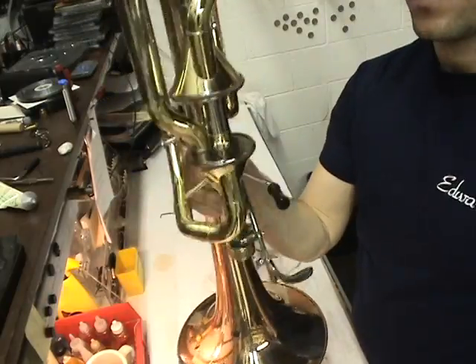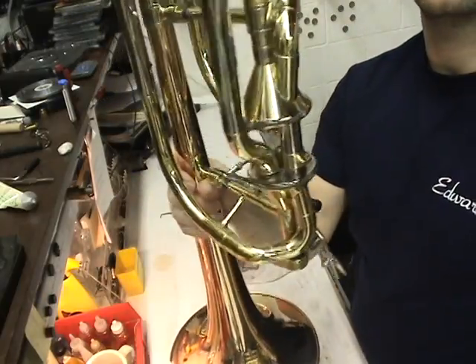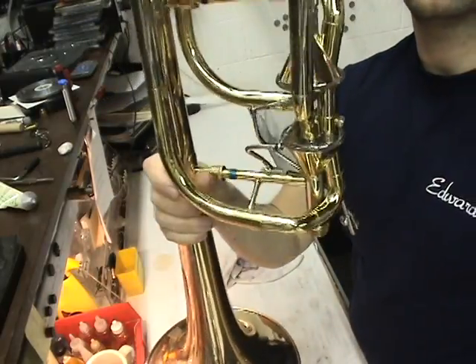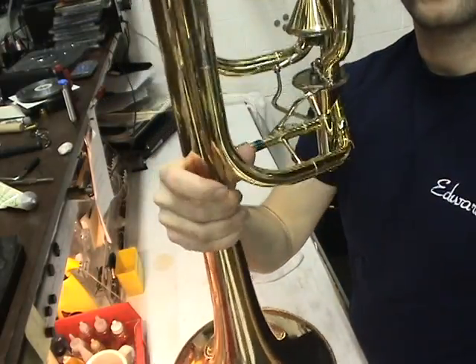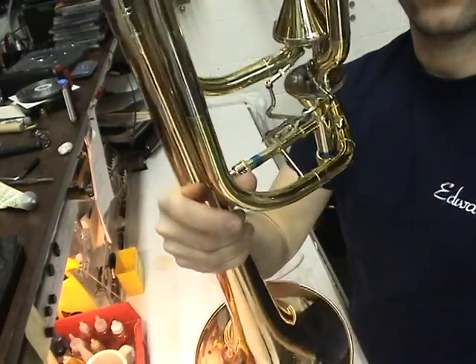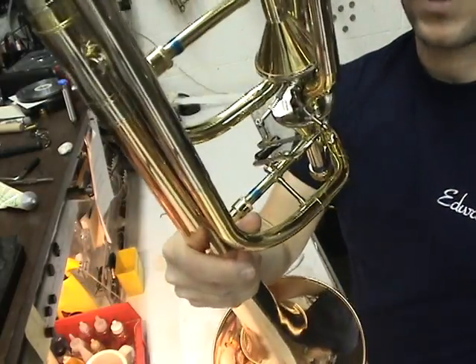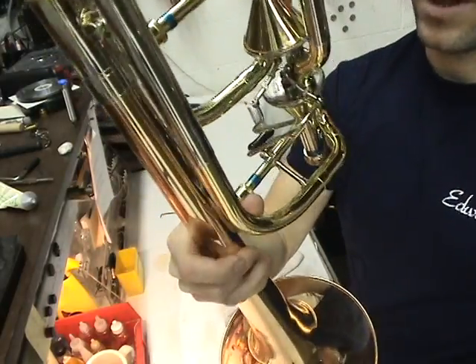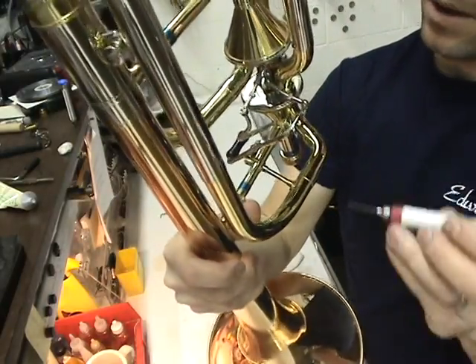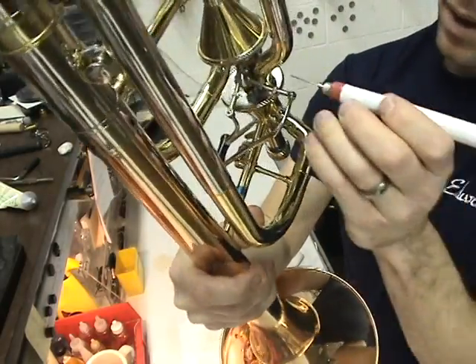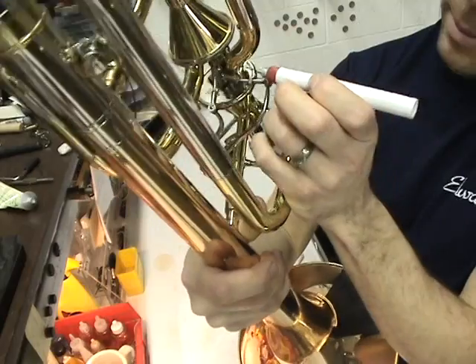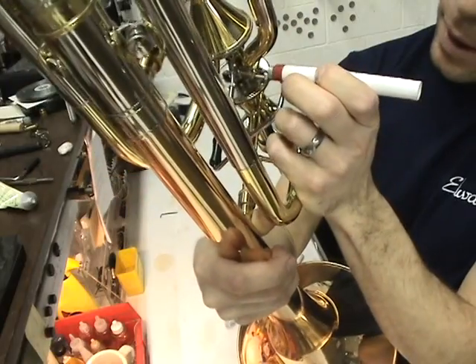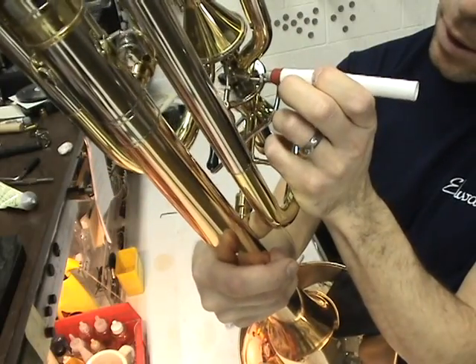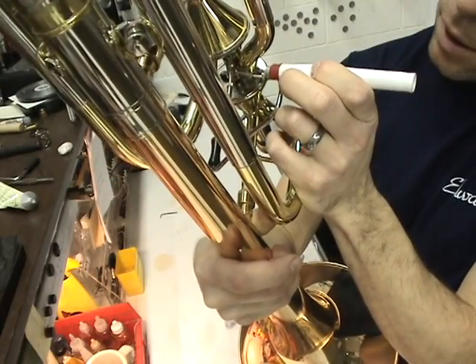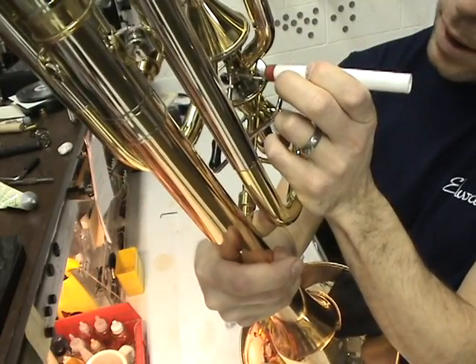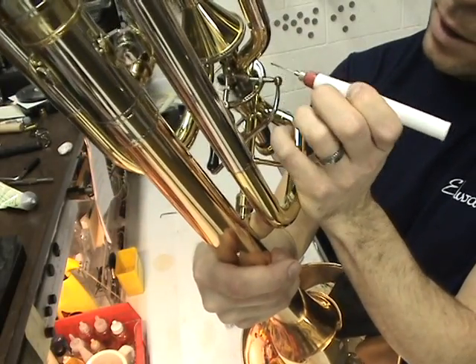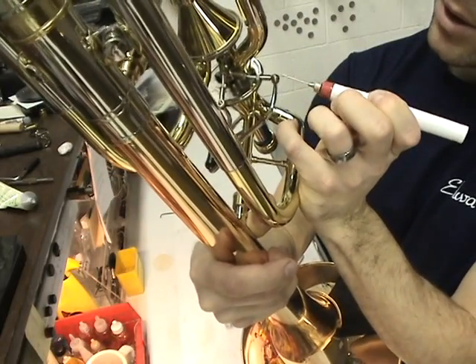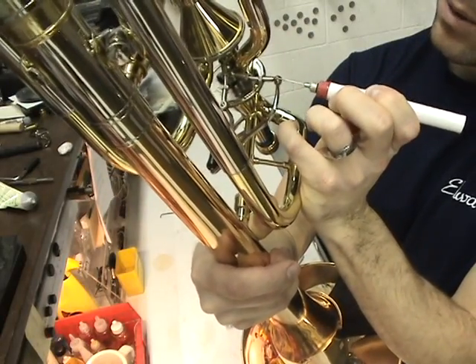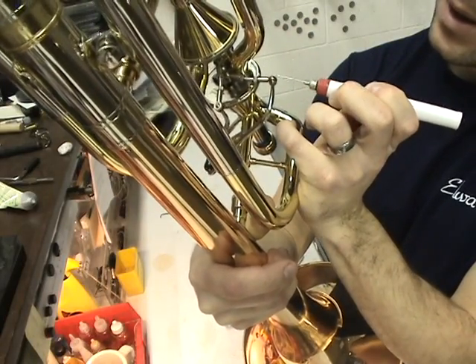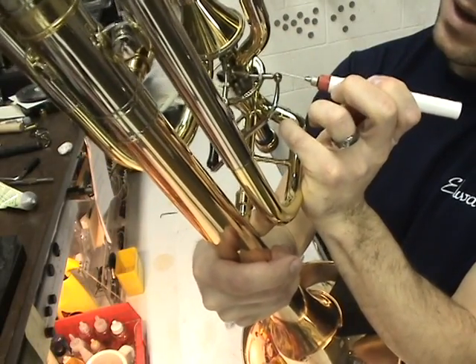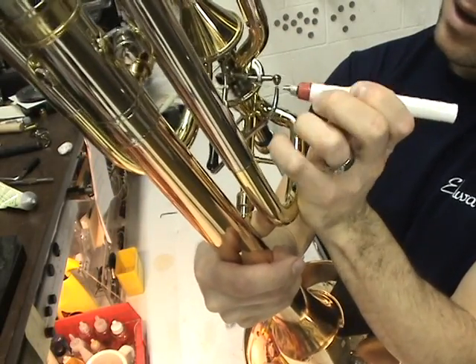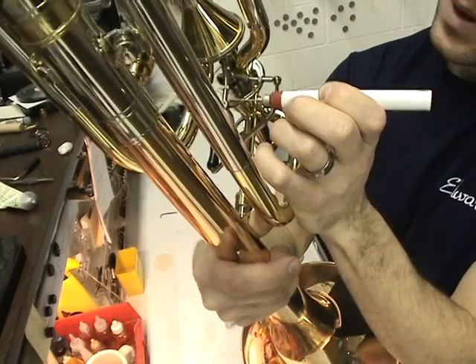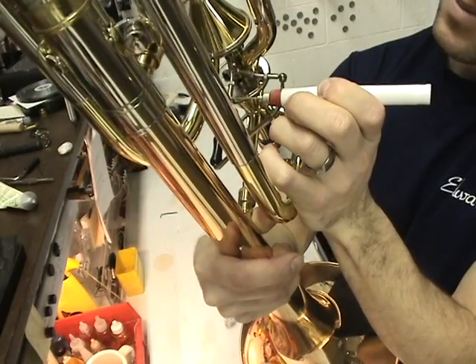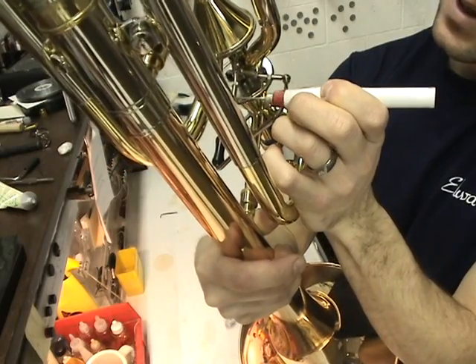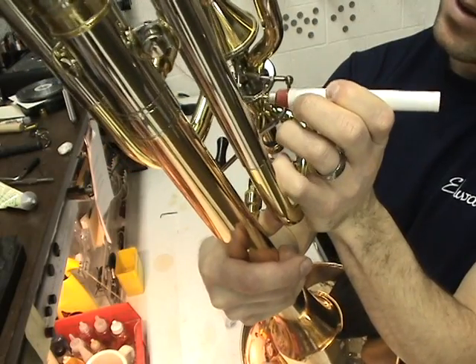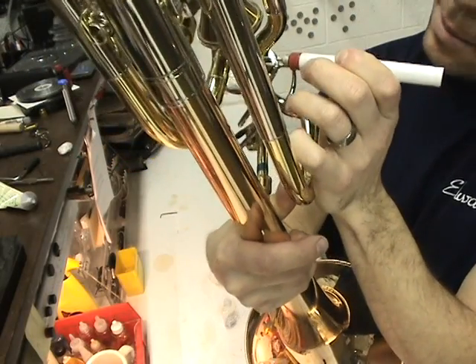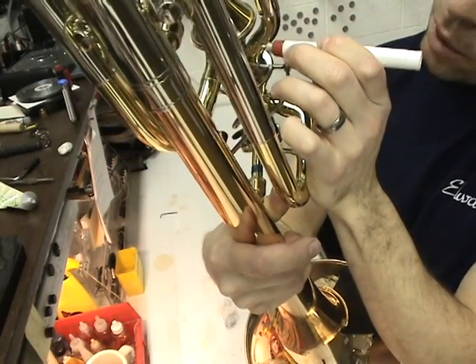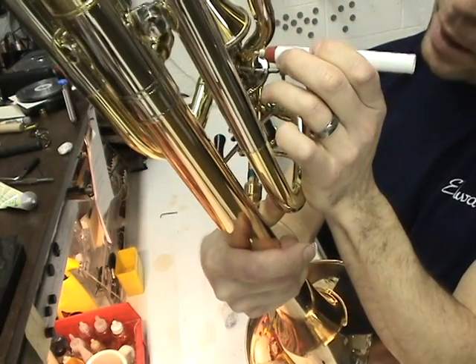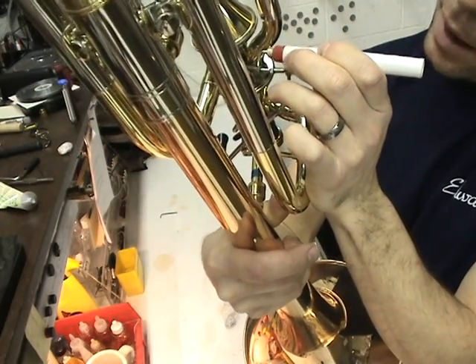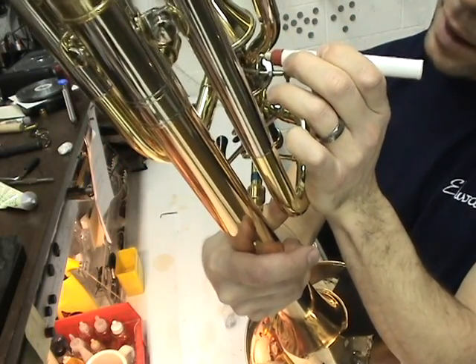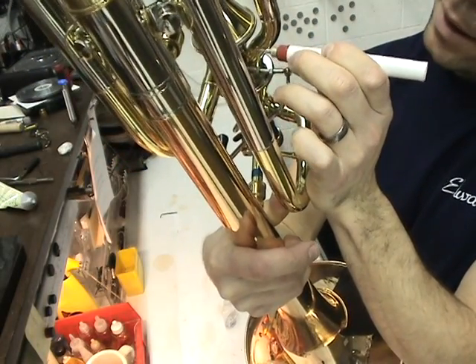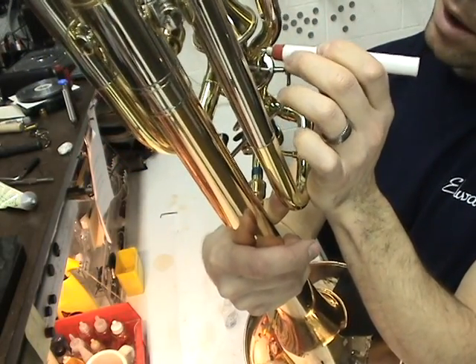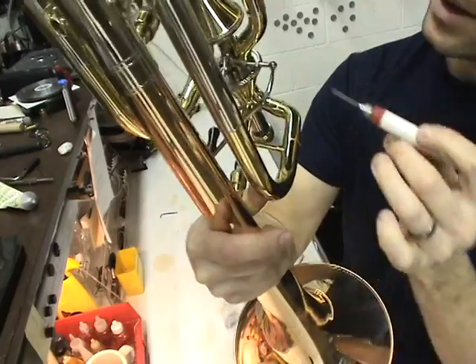Then we're going to turn the valve around and attack the rod ends. We want to make sure we get a nice coating on each of the ball joints, the rod ends. Keeping these guys nice and lubed keeps them real quiet and lasting a long, long time.